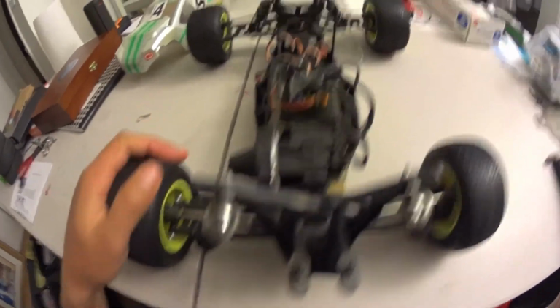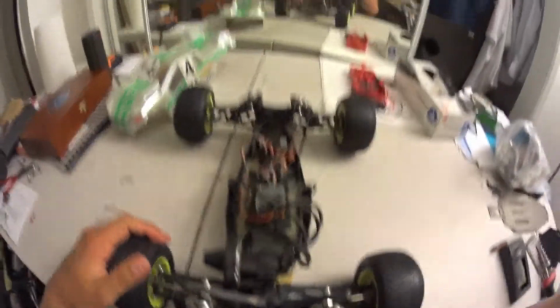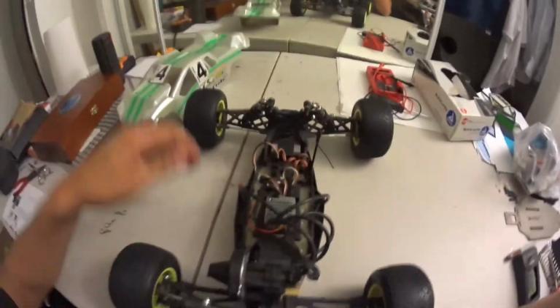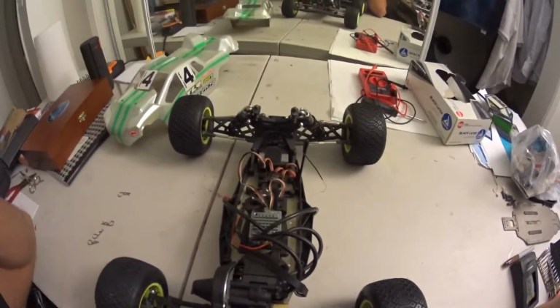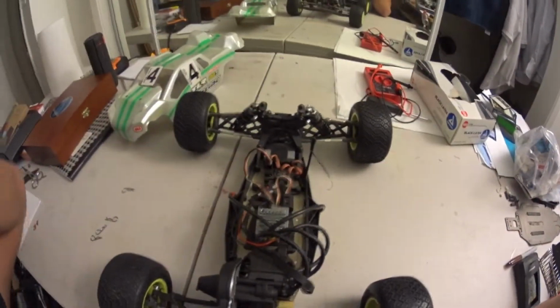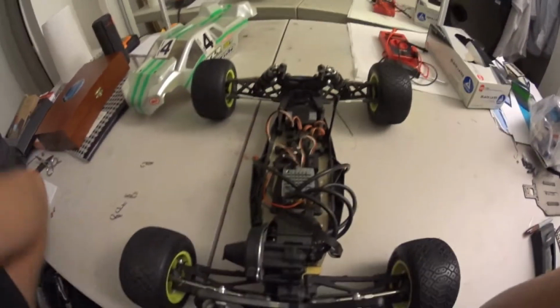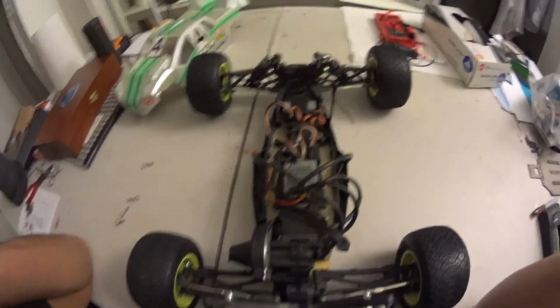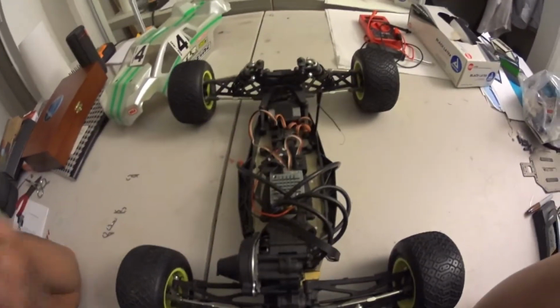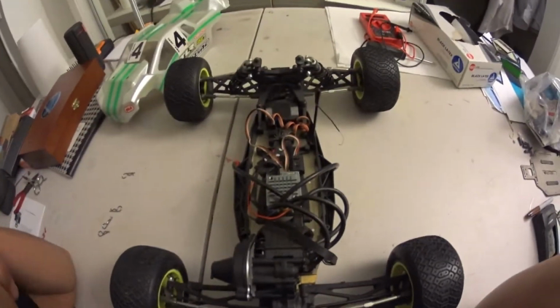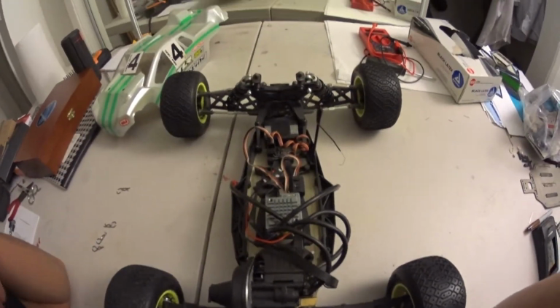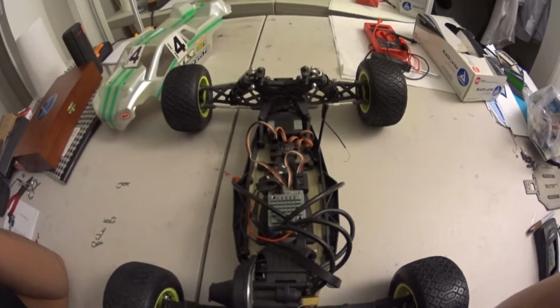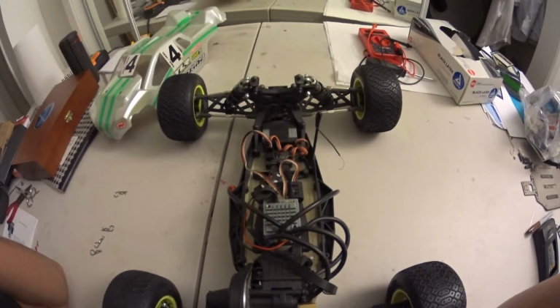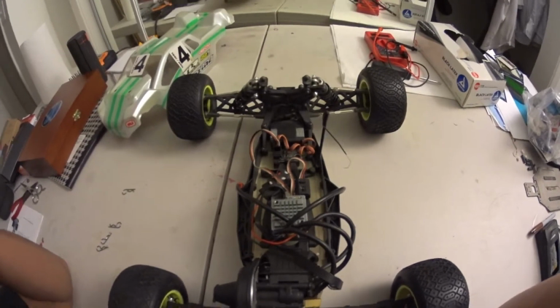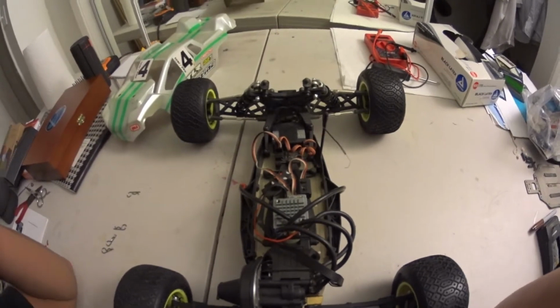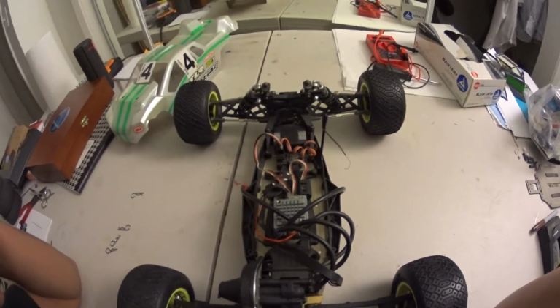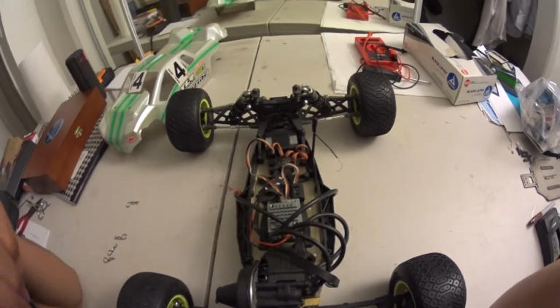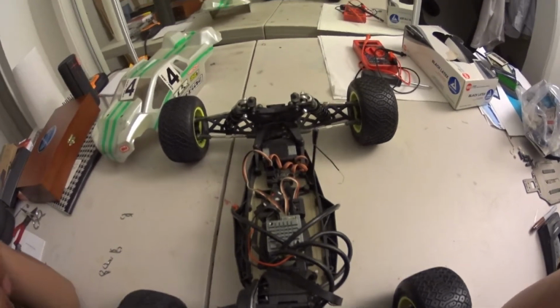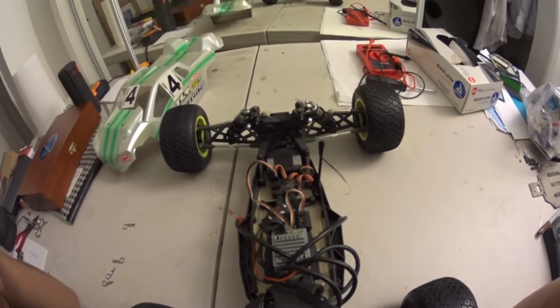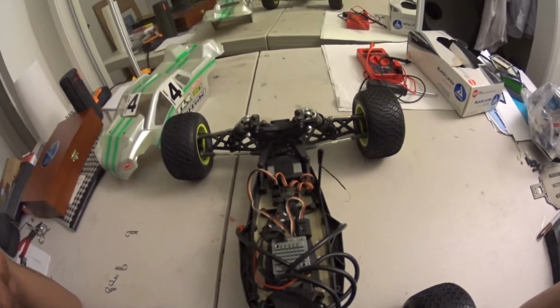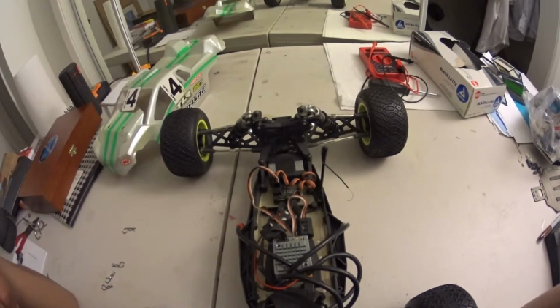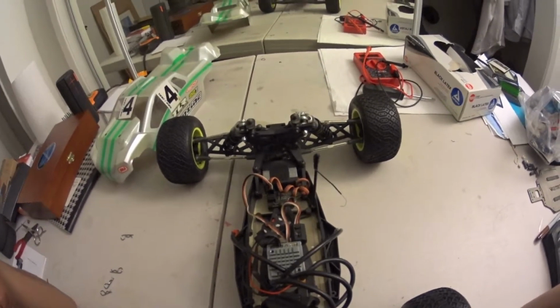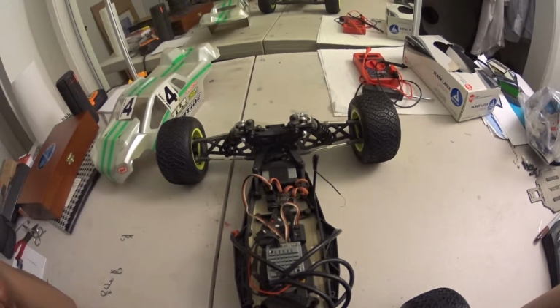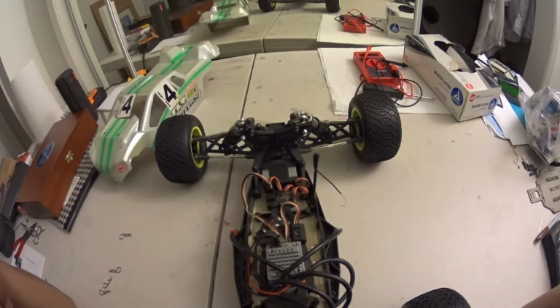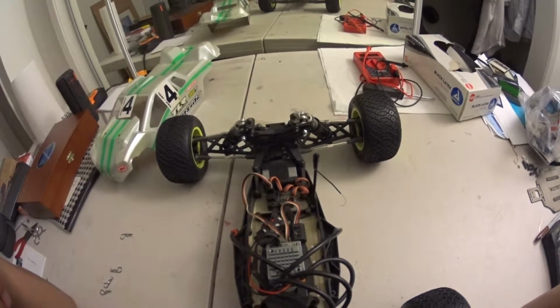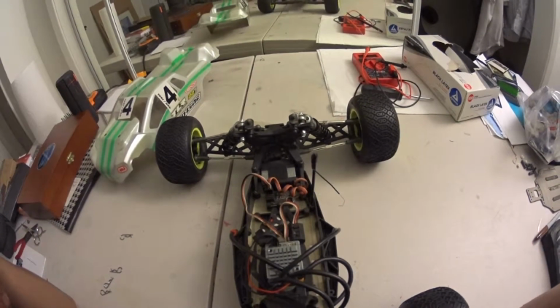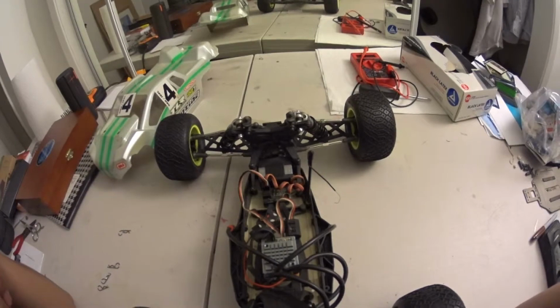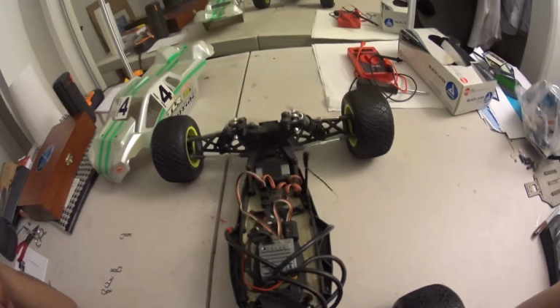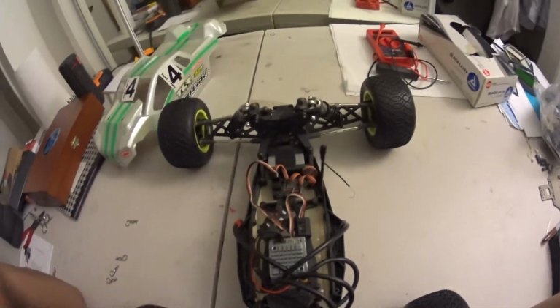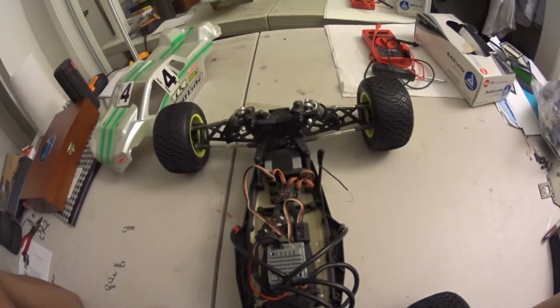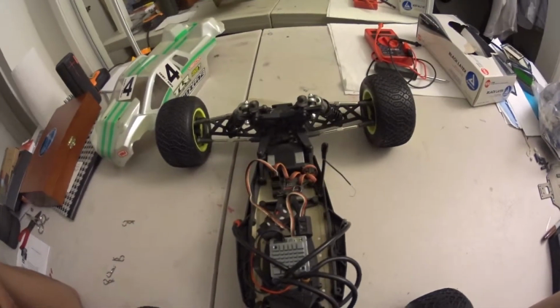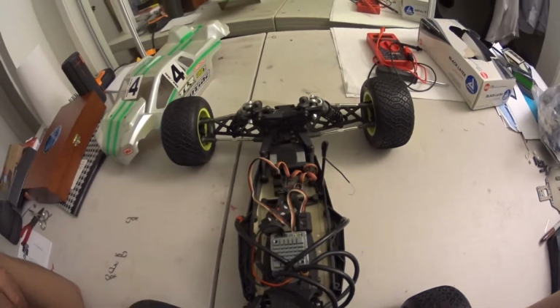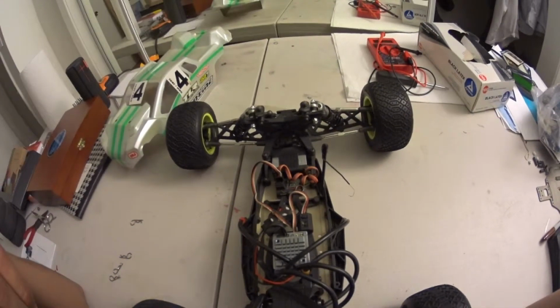The only problem I've had so far is parts availability — some tracks don't really carry LOSI stuff, which is unfortunate. But most of the big tracks carry it, so it's all good.